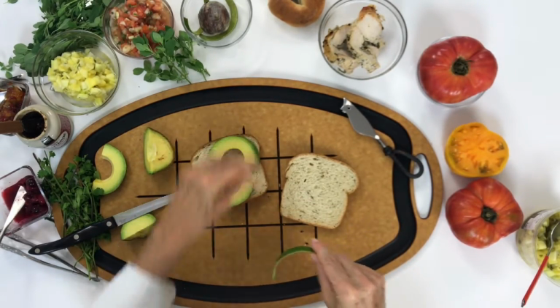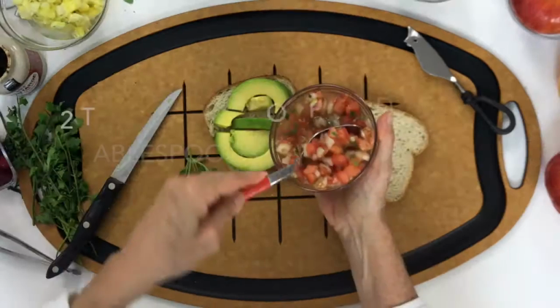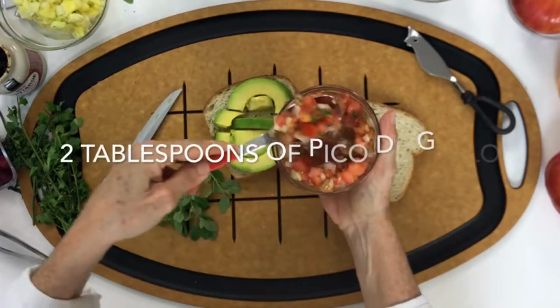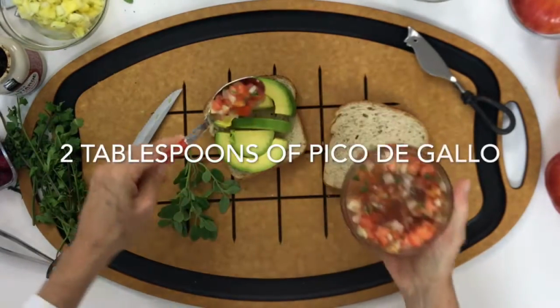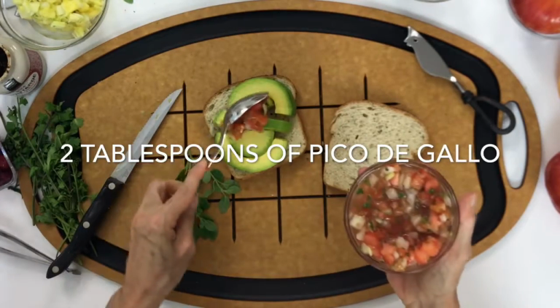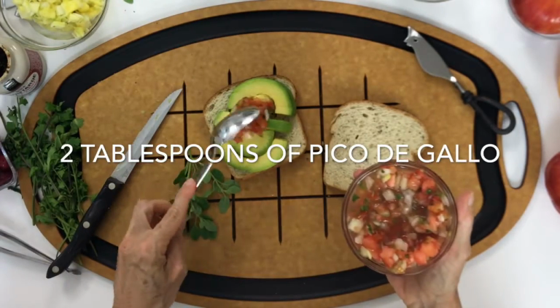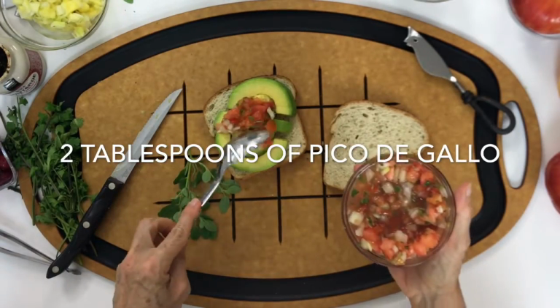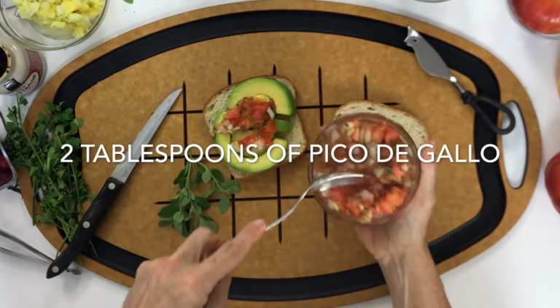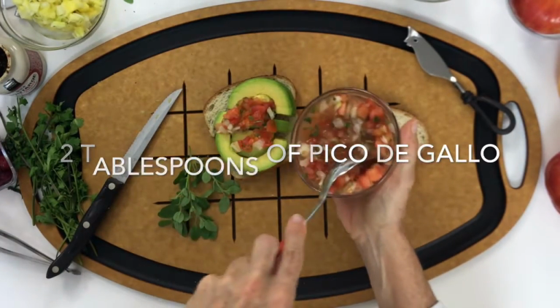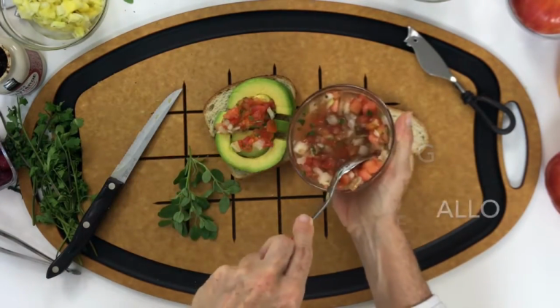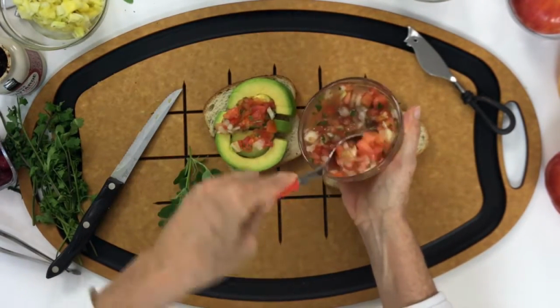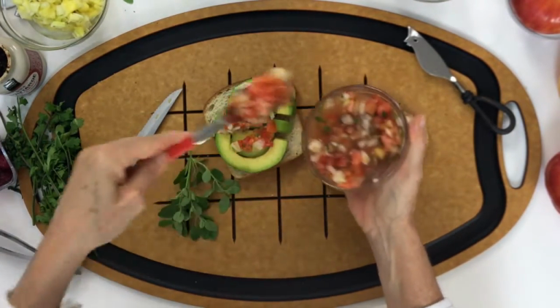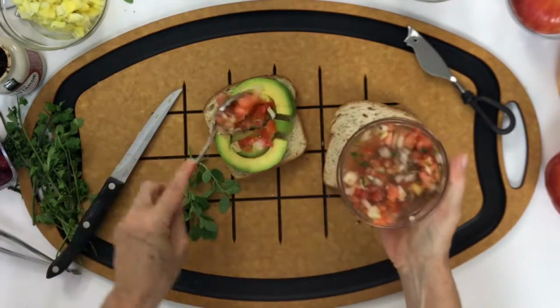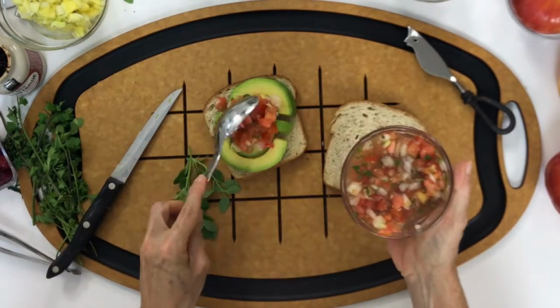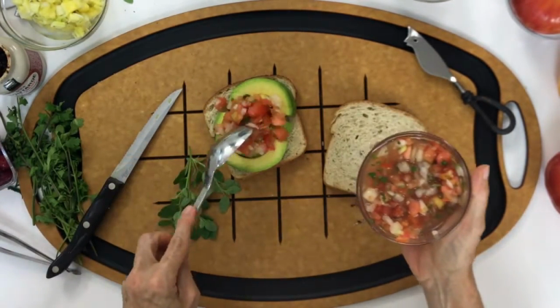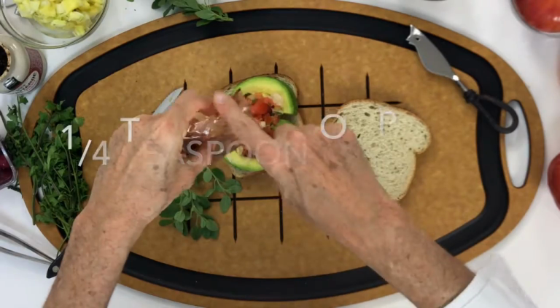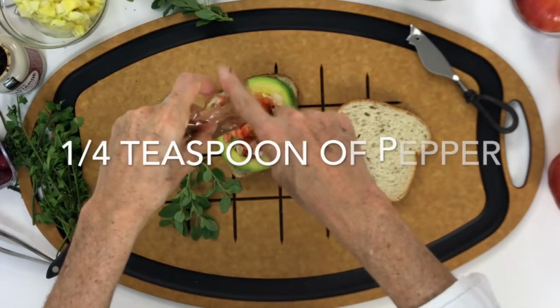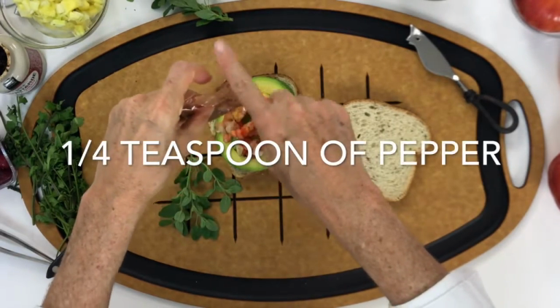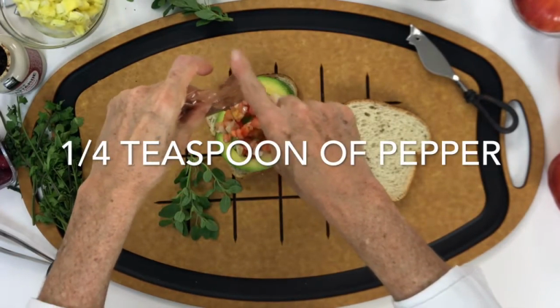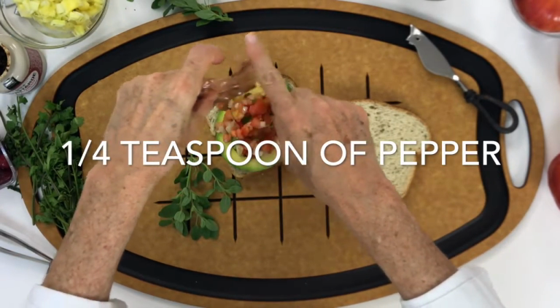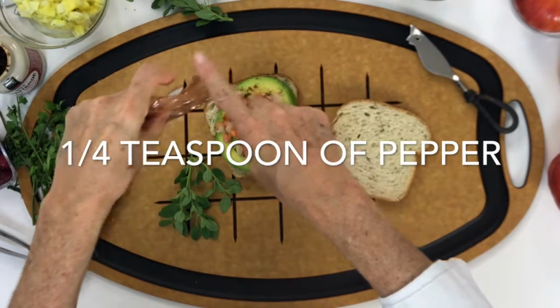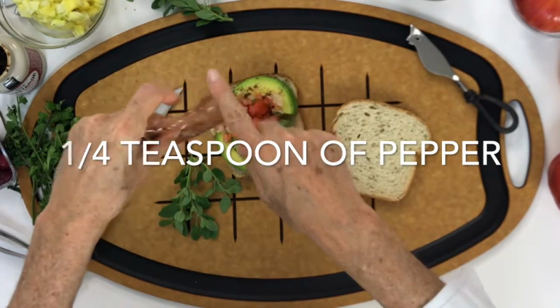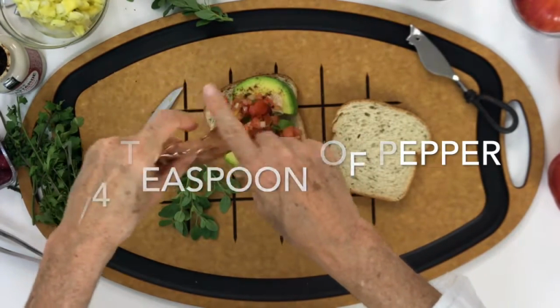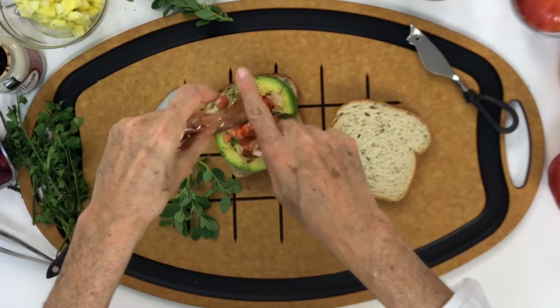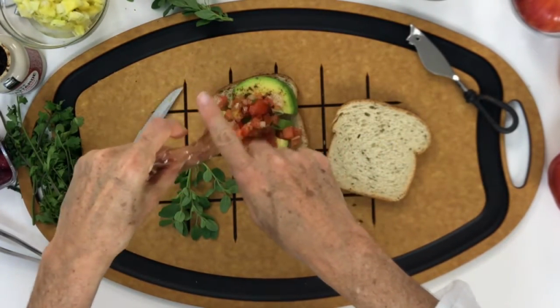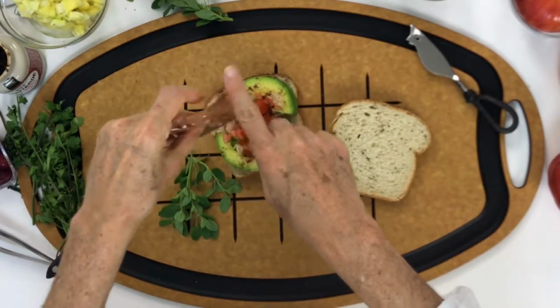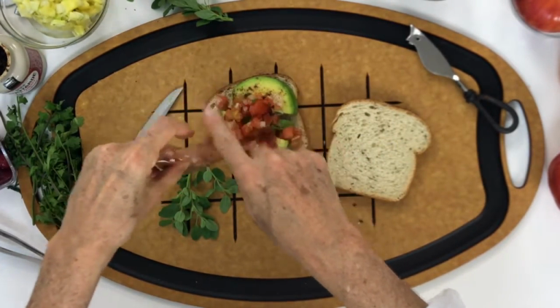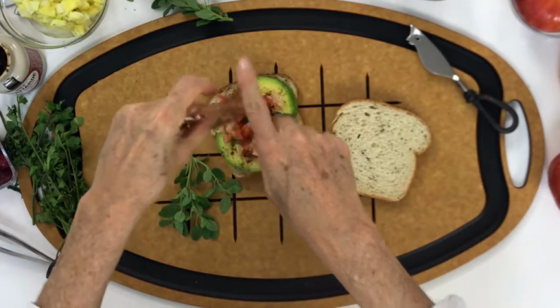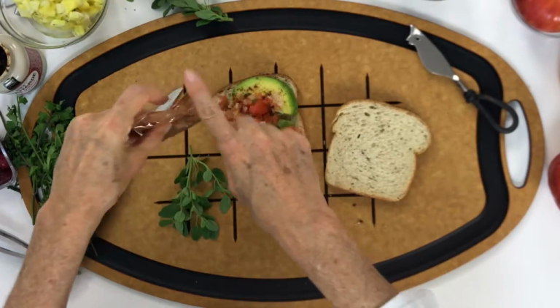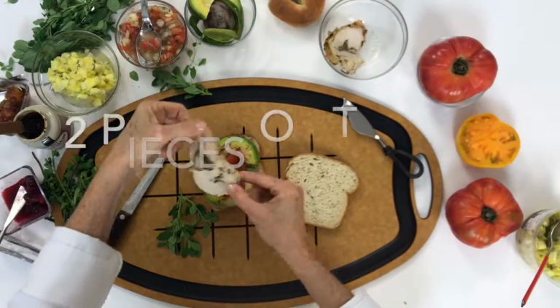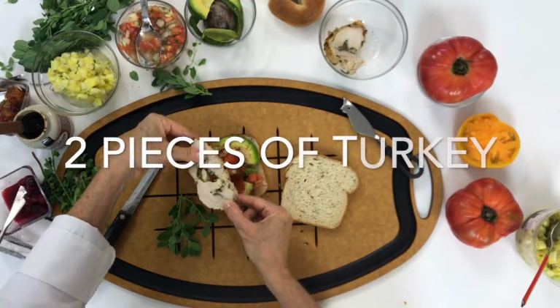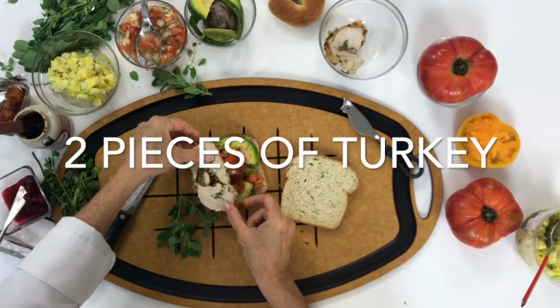Check this out — it's delicious. We add some pico de gallo, which we also call salsa, and some pepper. At this point you can add any kind of pepper that you want. For this one, I added chipotle pepper.